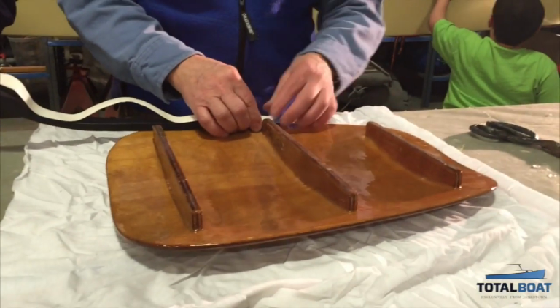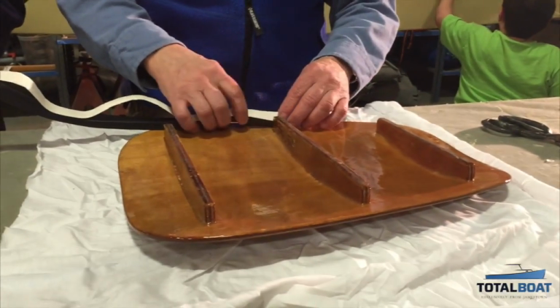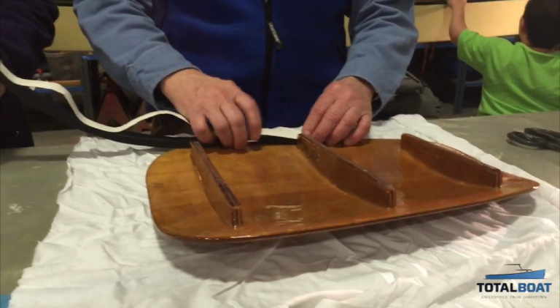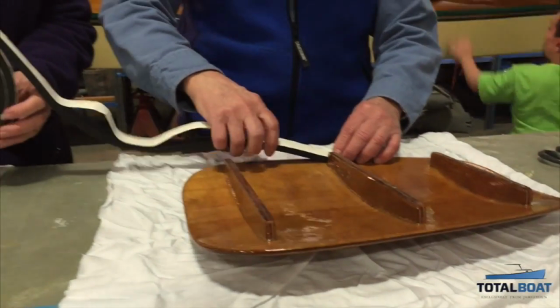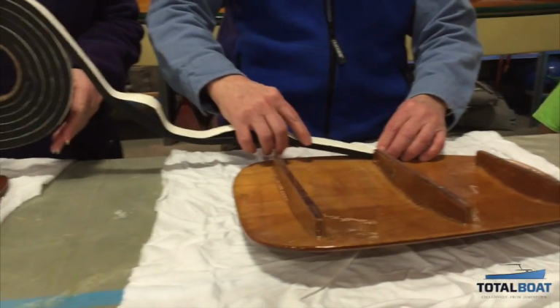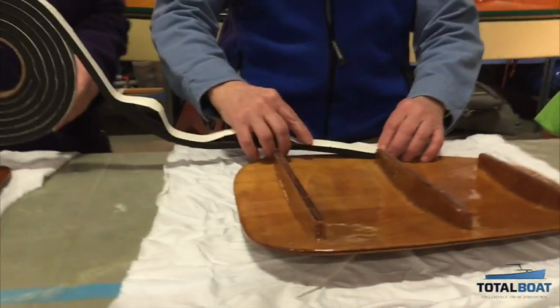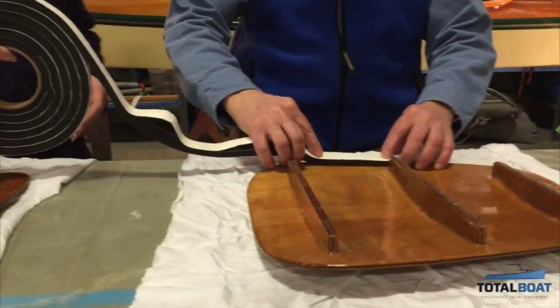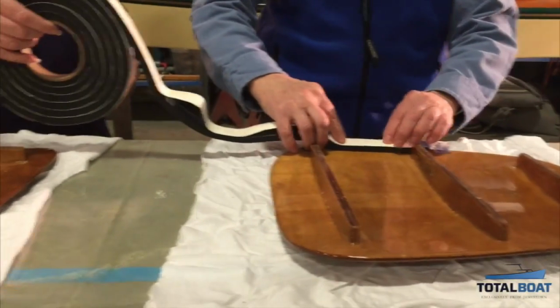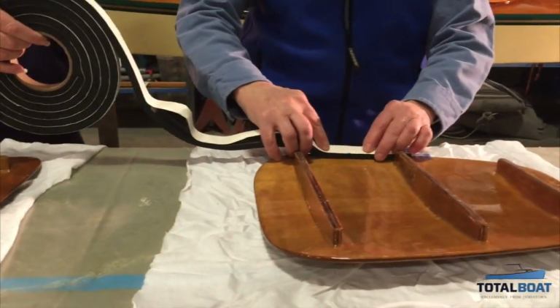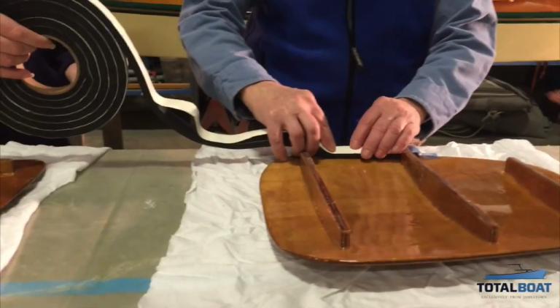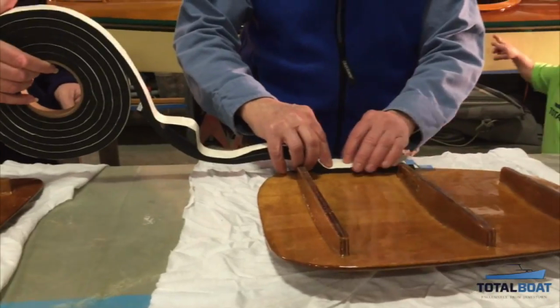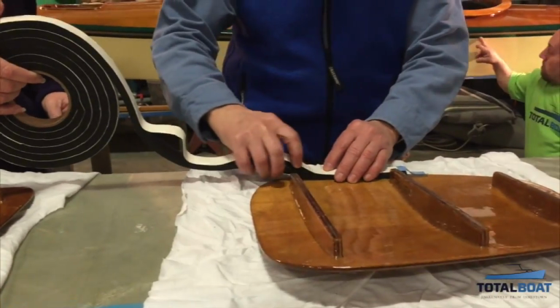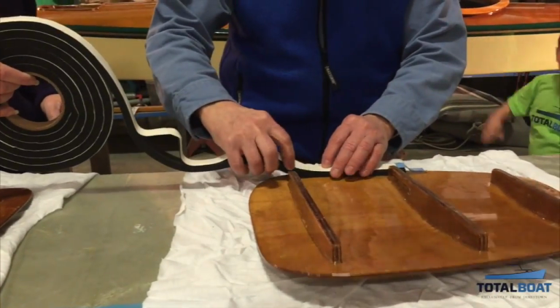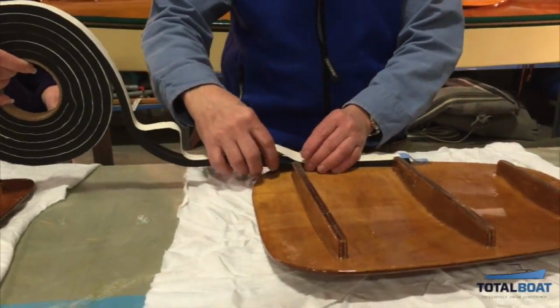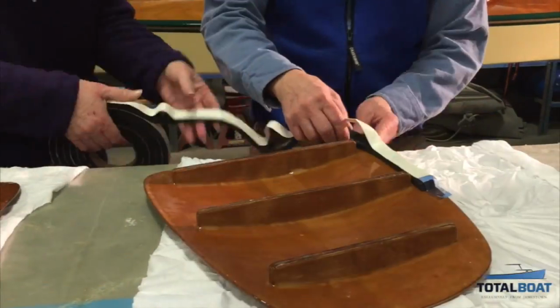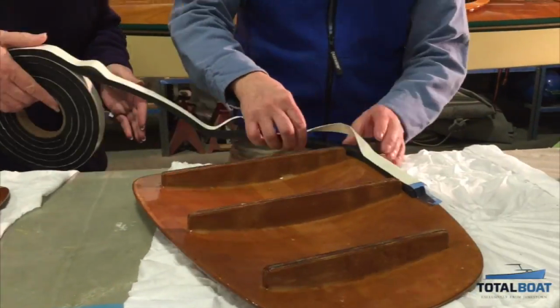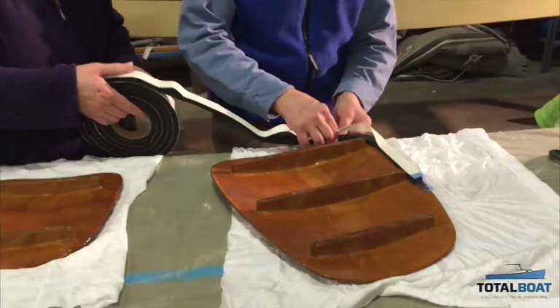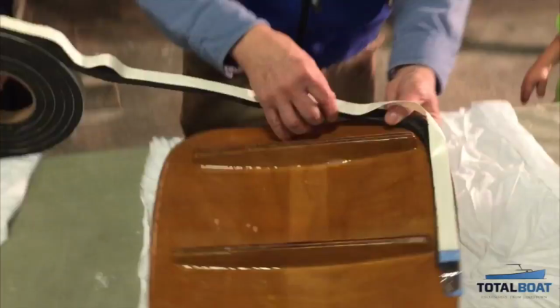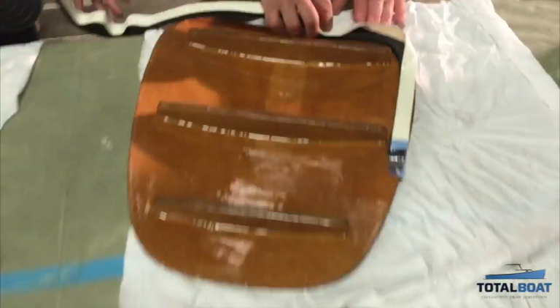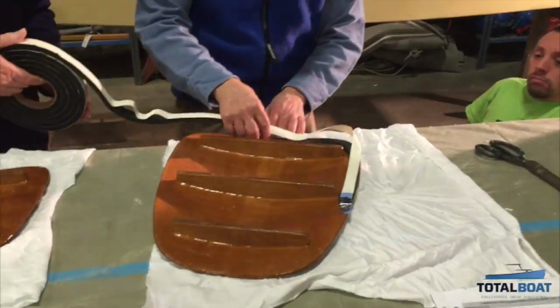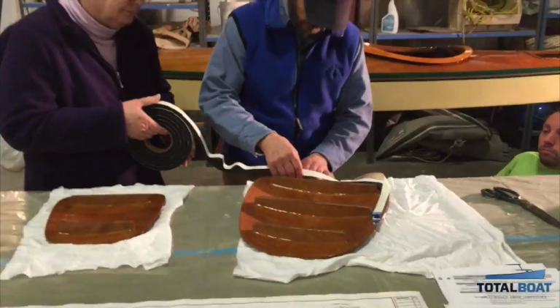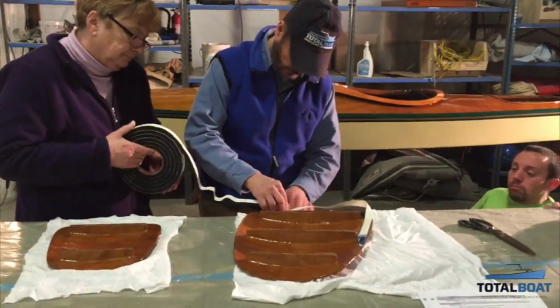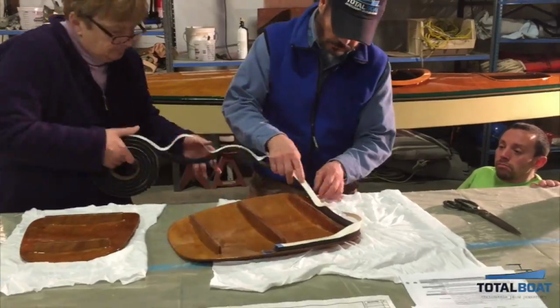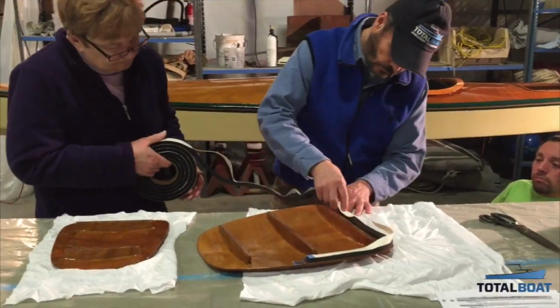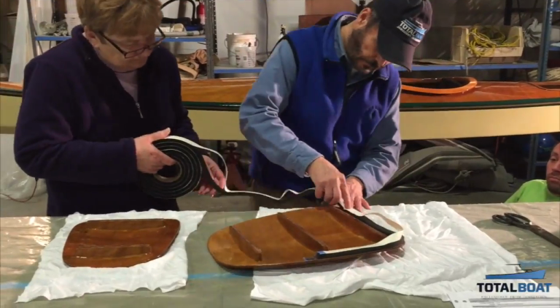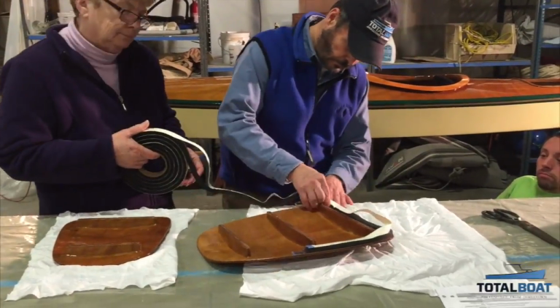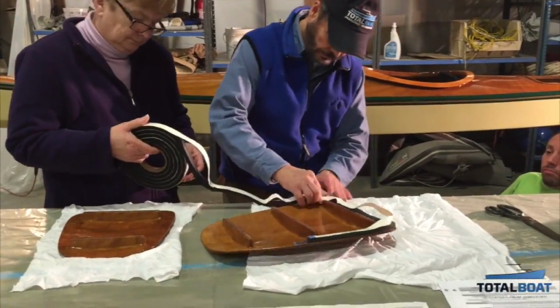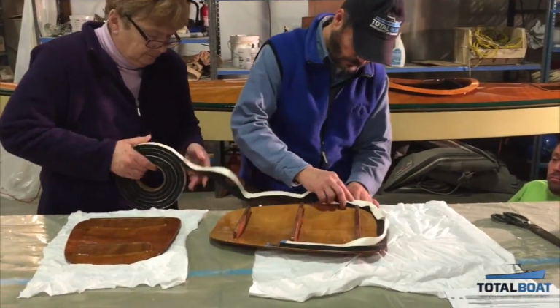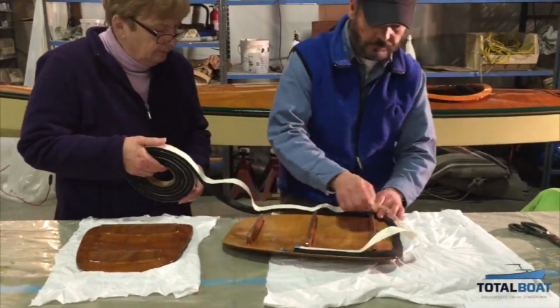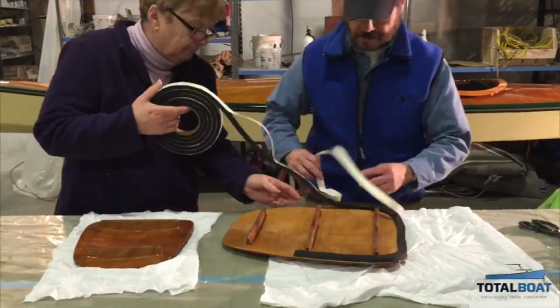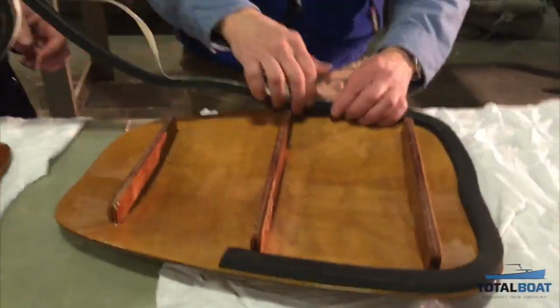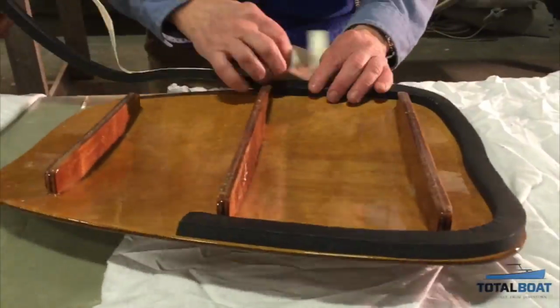Weather stripping around the perimeter of the hatches should make those areas watertight, and the straps and bungee cords on deck will give us extra storage when we finally get out on the water. We can't wait to get out on the water!